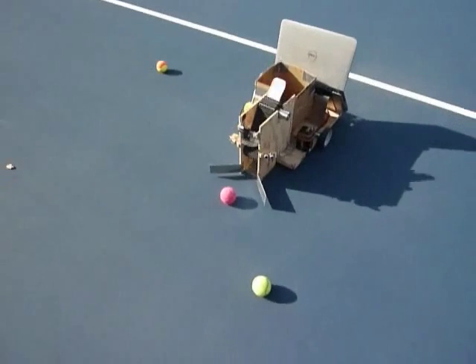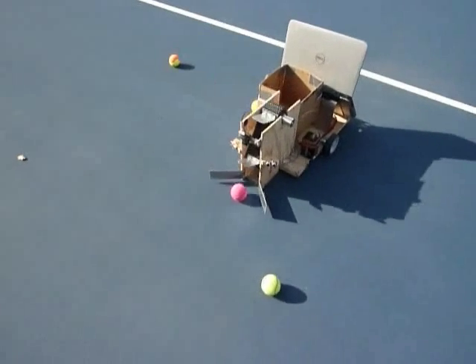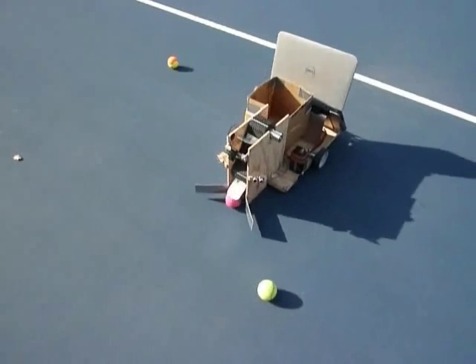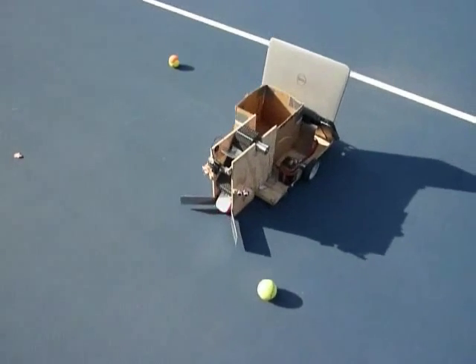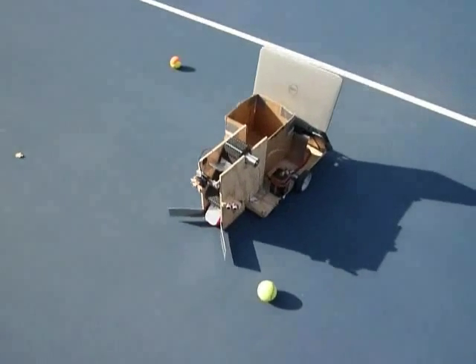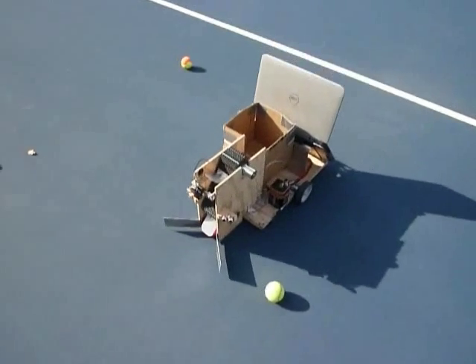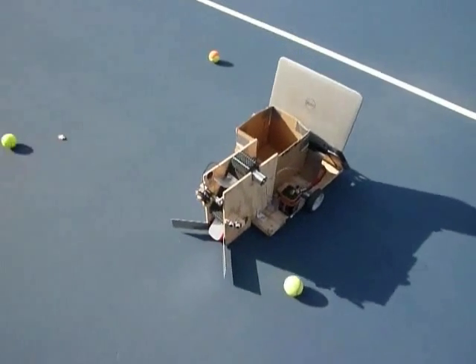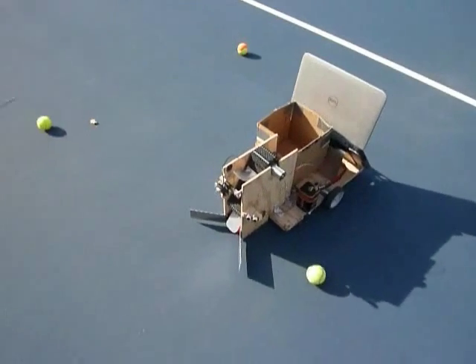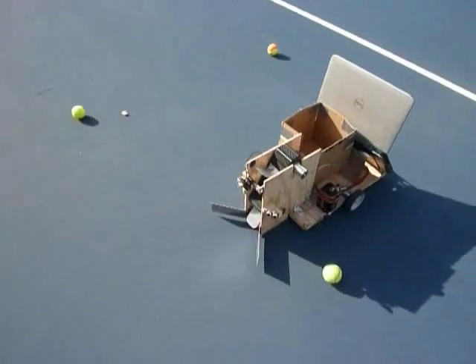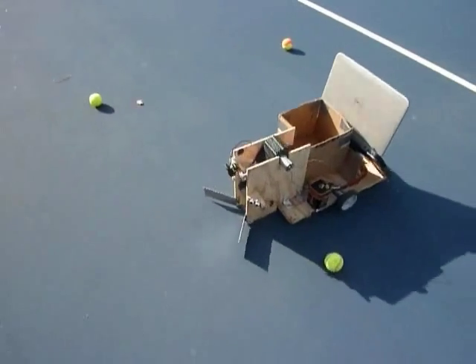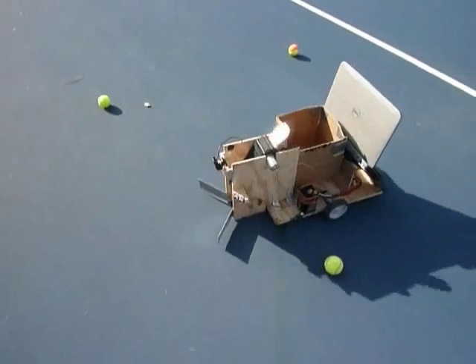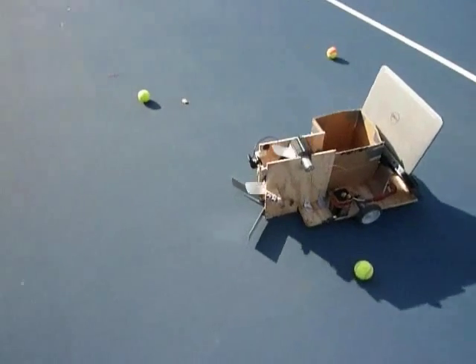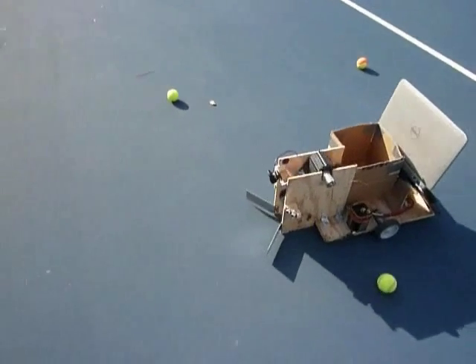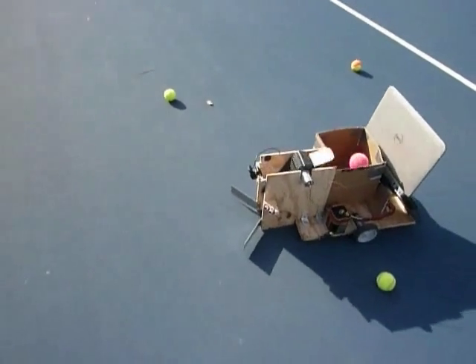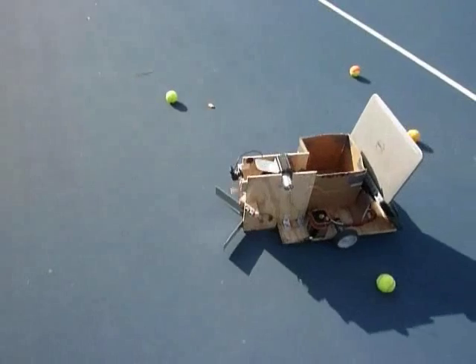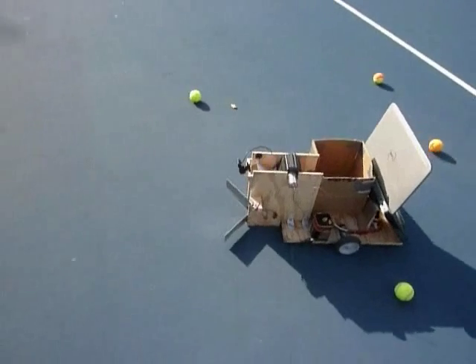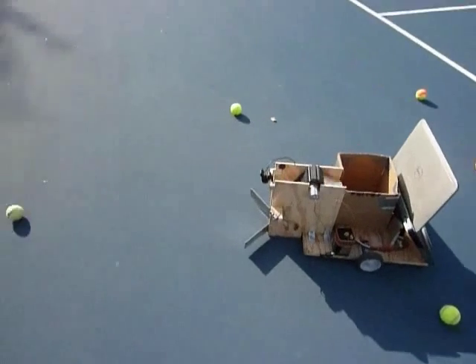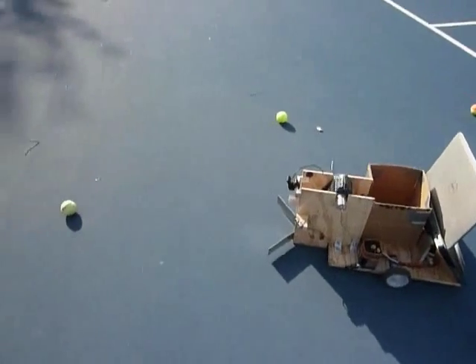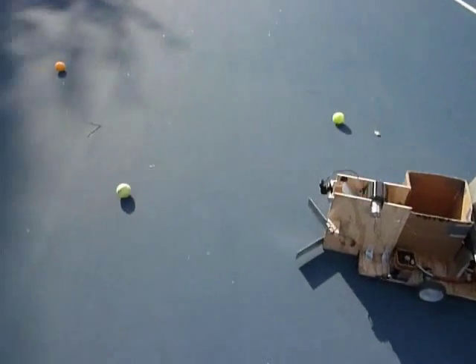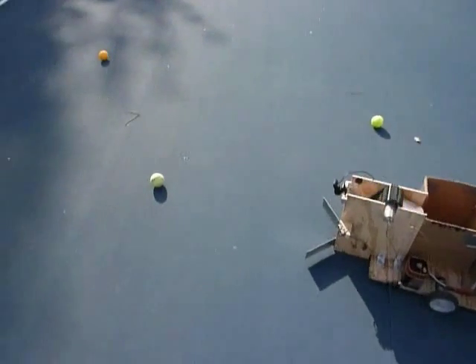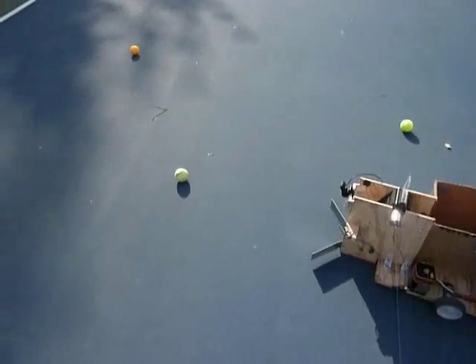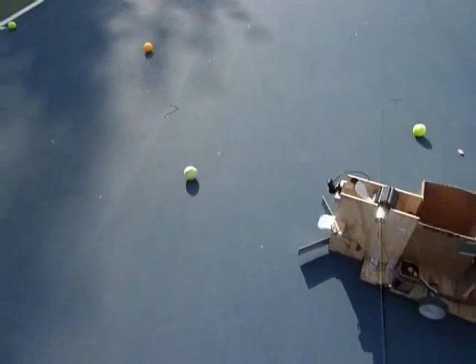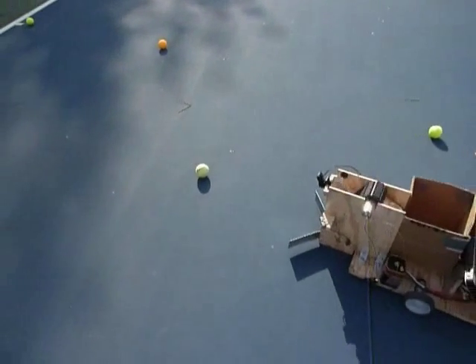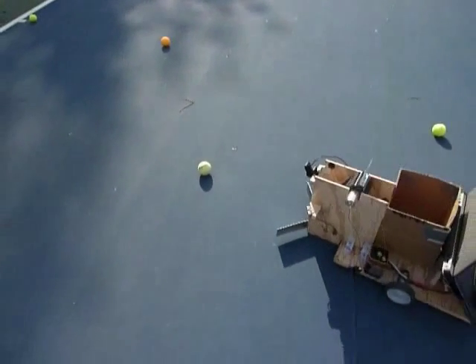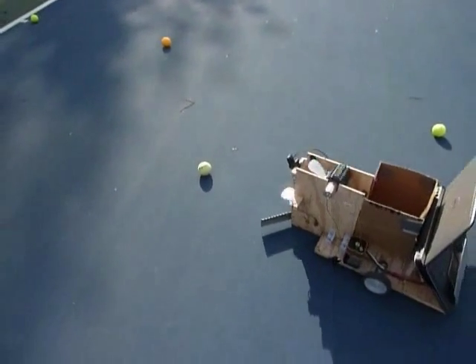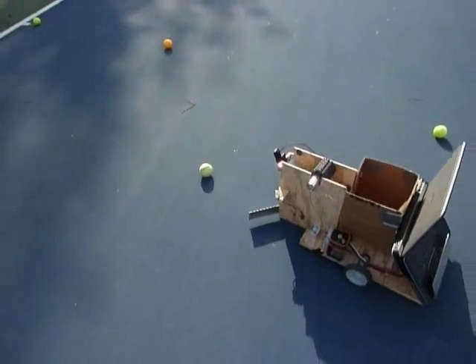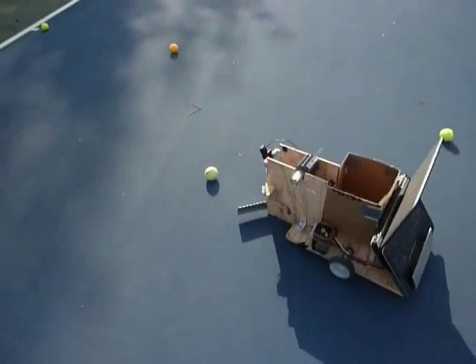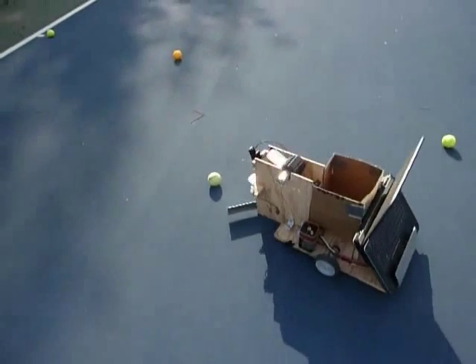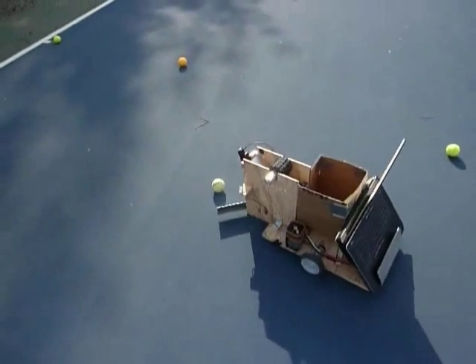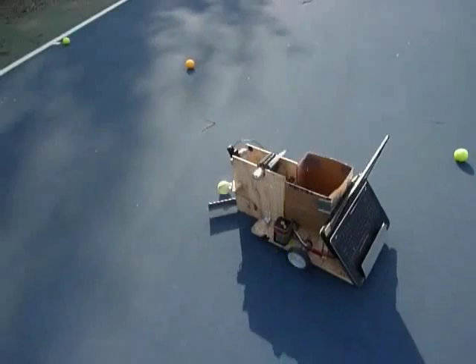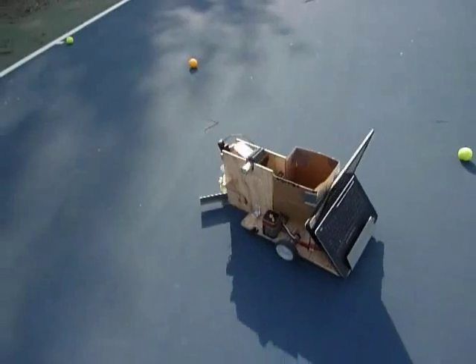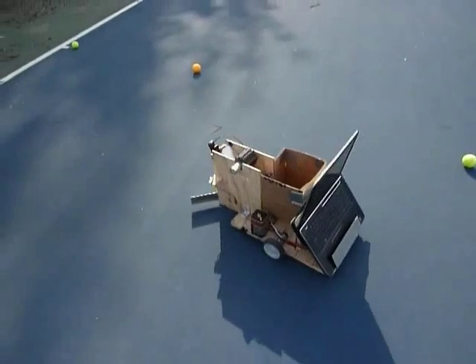If you're practicing your serve in tennis, the last thing you'll want to do is take a break to pick up all of the balls on the other side of the court. To solve this problem, we've built a robot to do this for you.